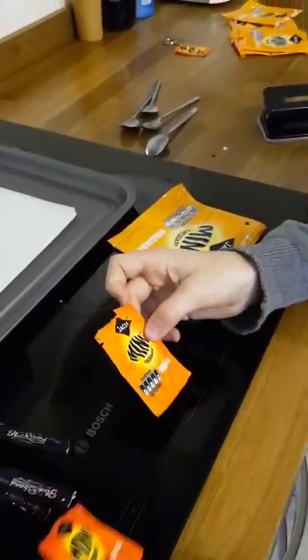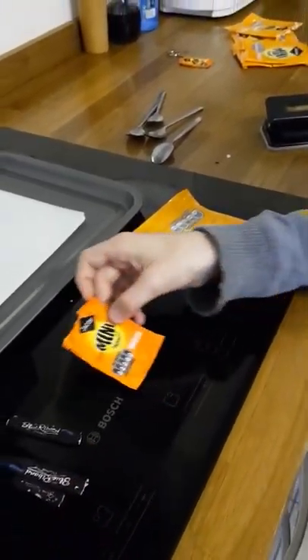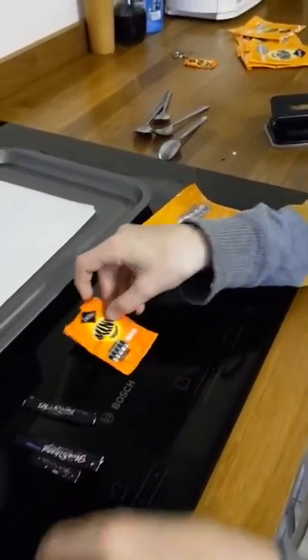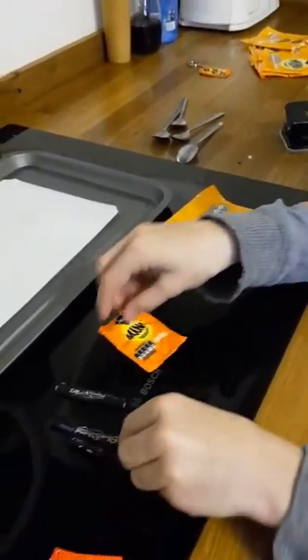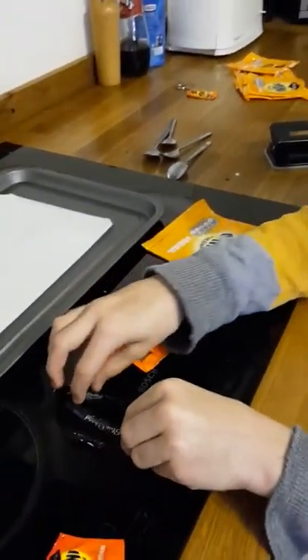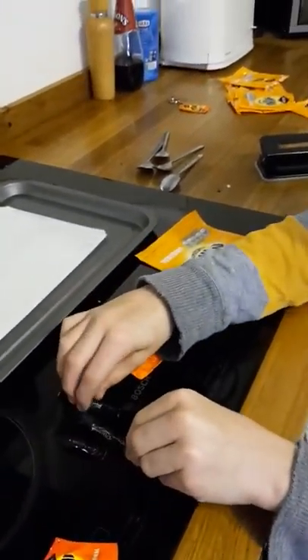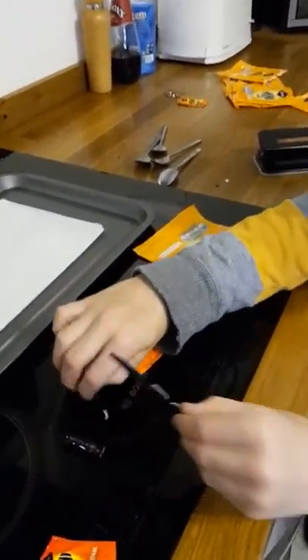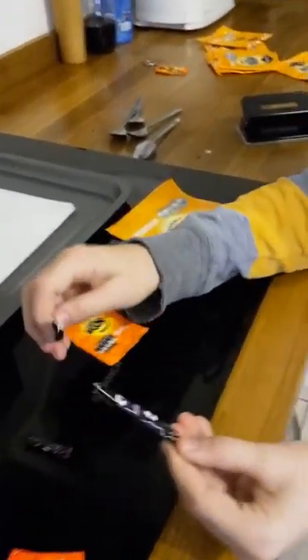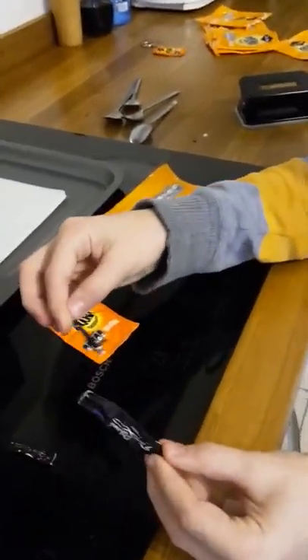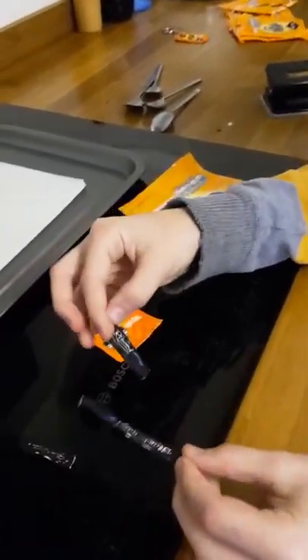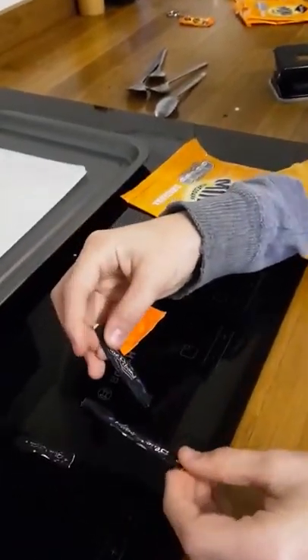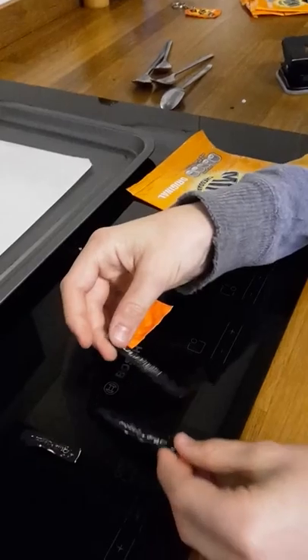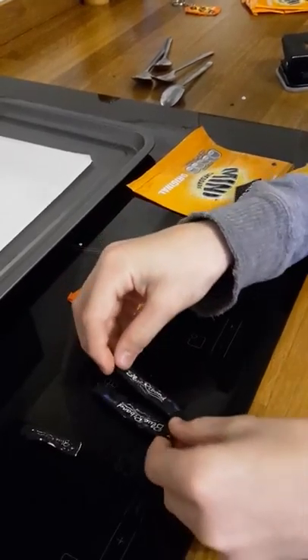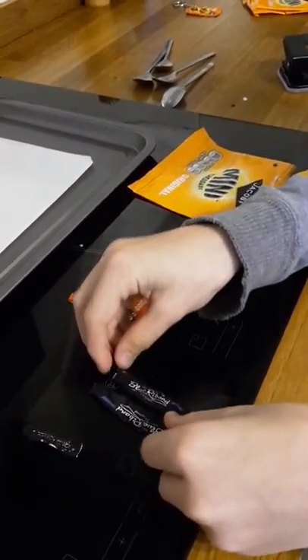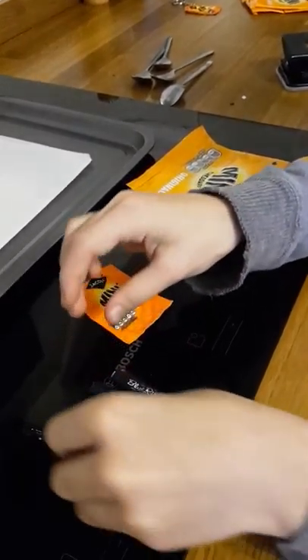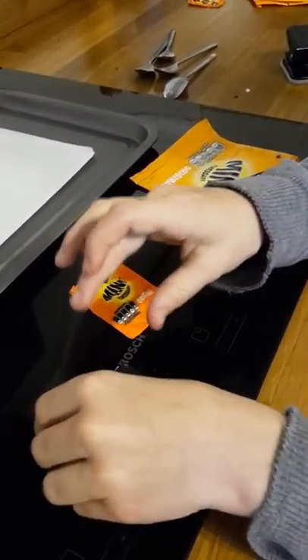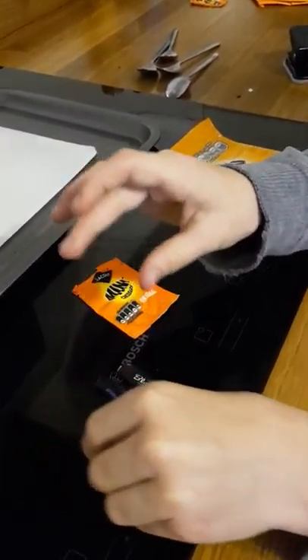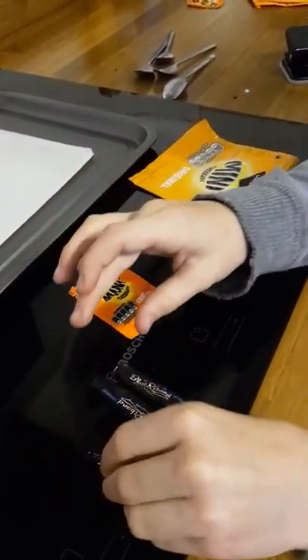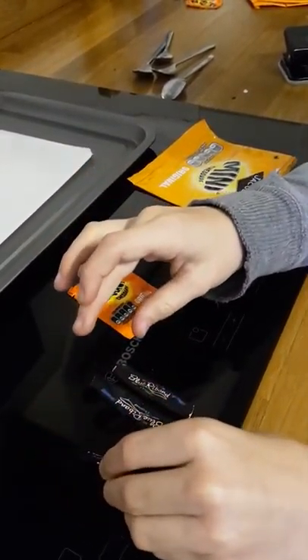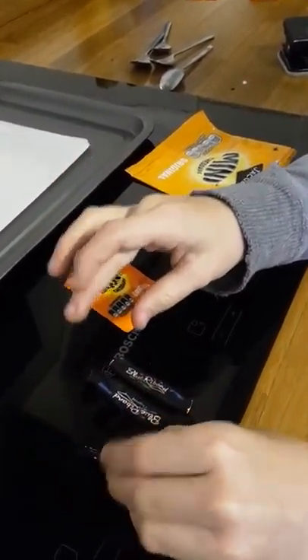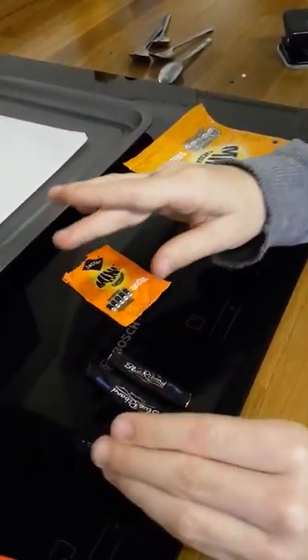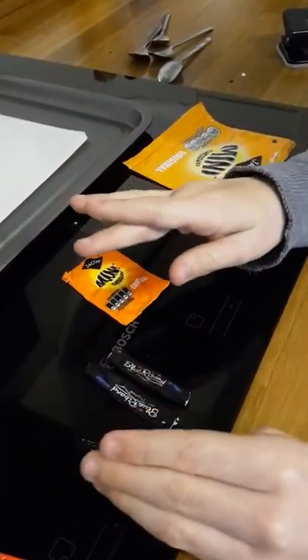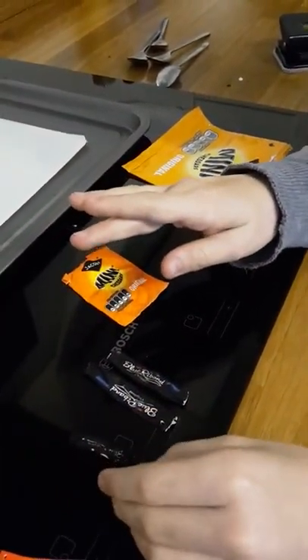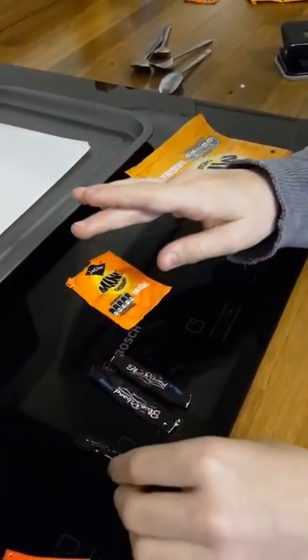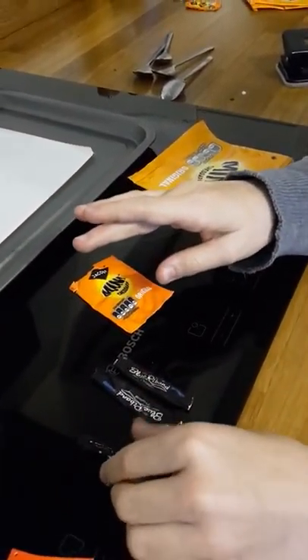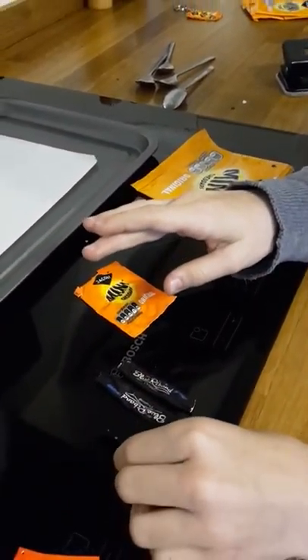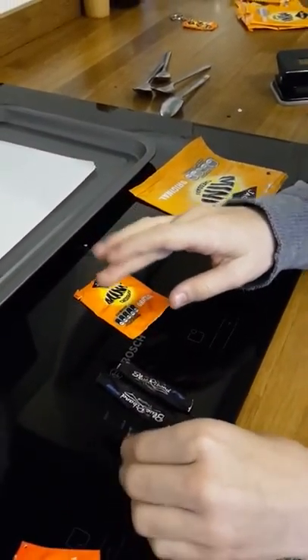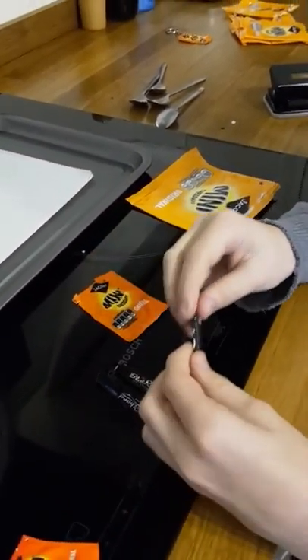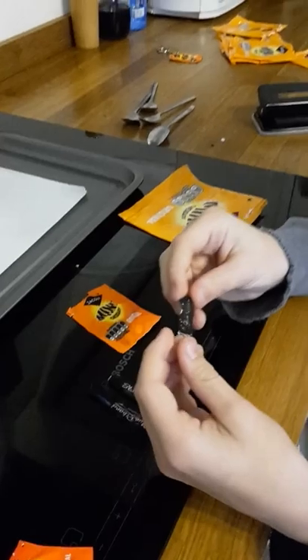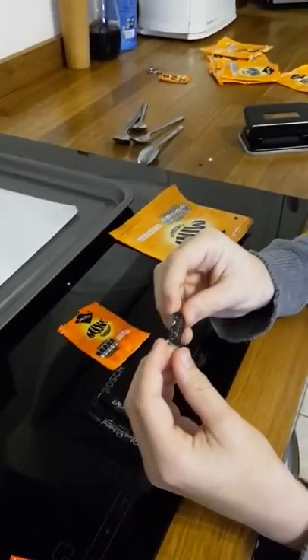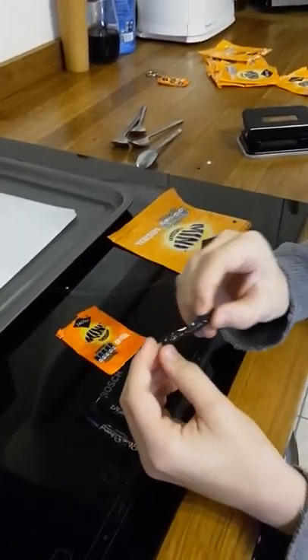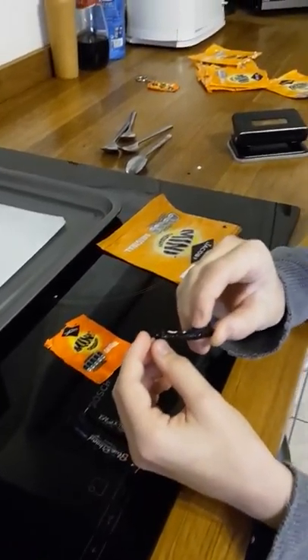We tried doing it with chocolate bar wrappers, but it didn't go as well, because it kind of printed onto the paper, so we couldn't really use that paper again. And this one just went too small.